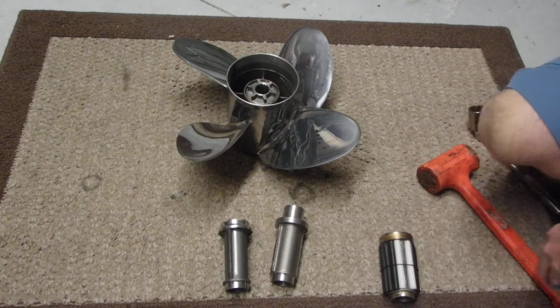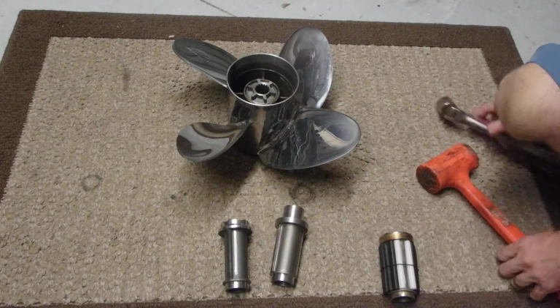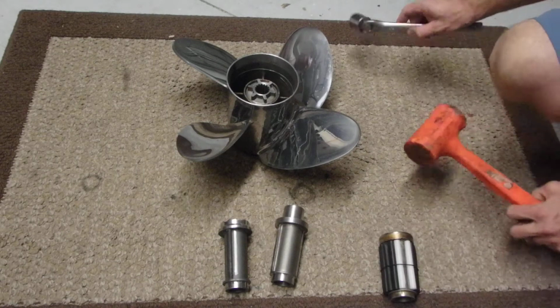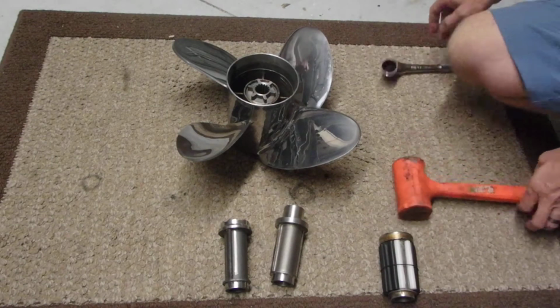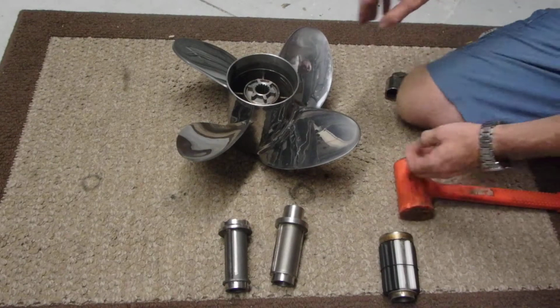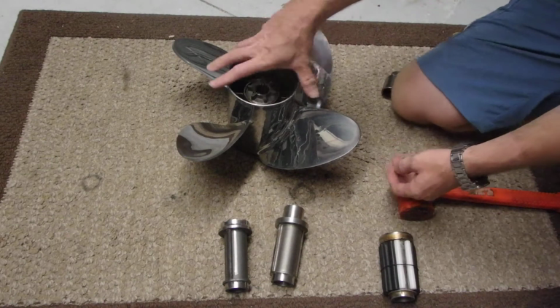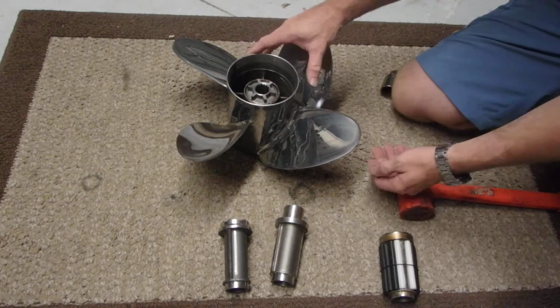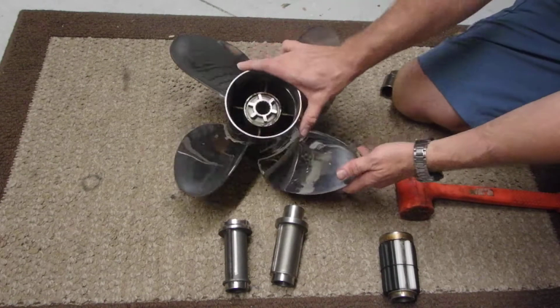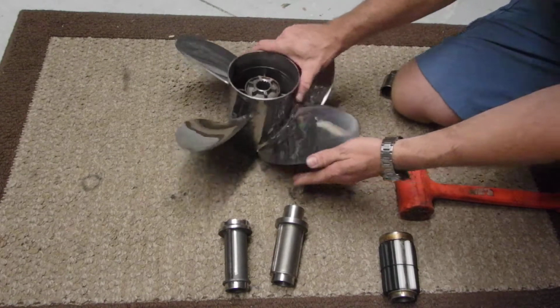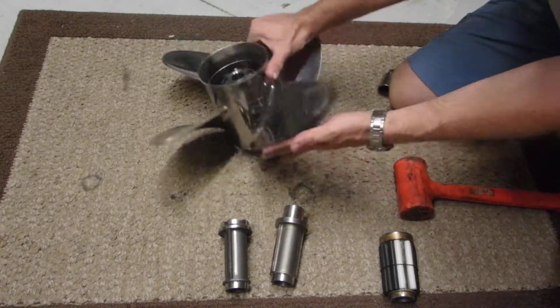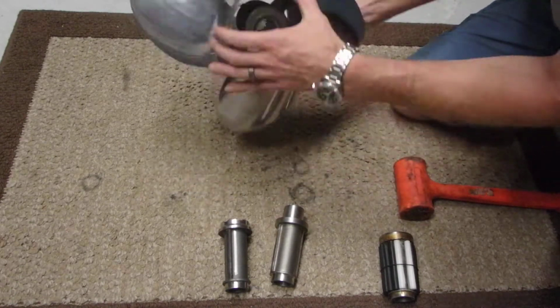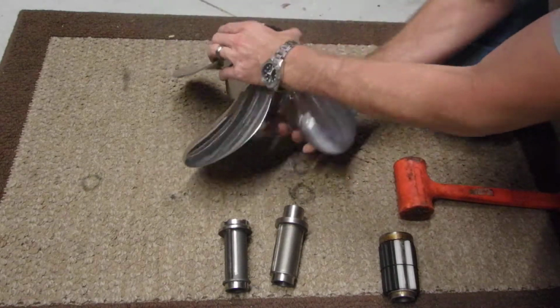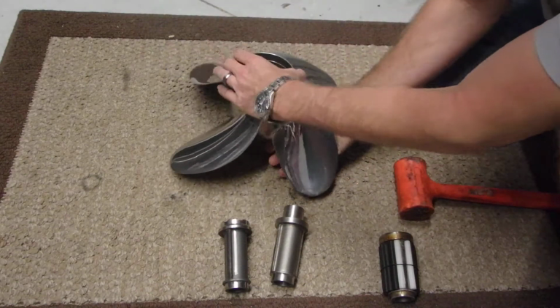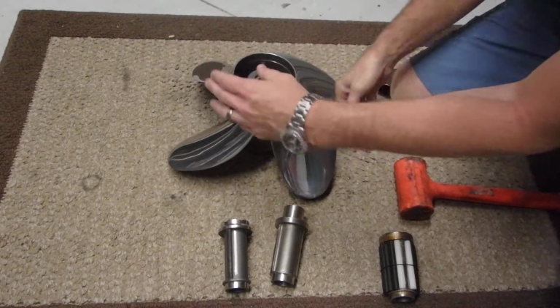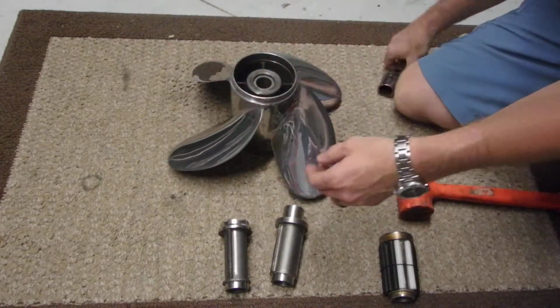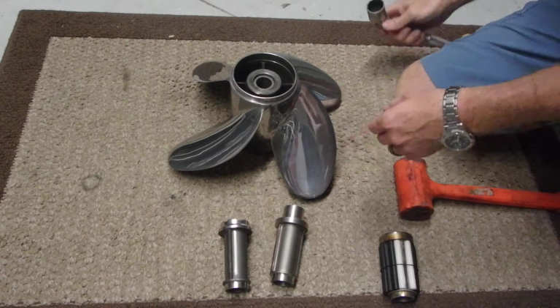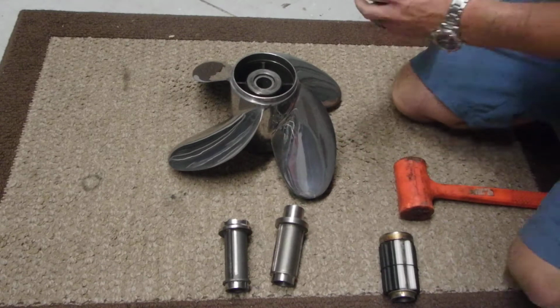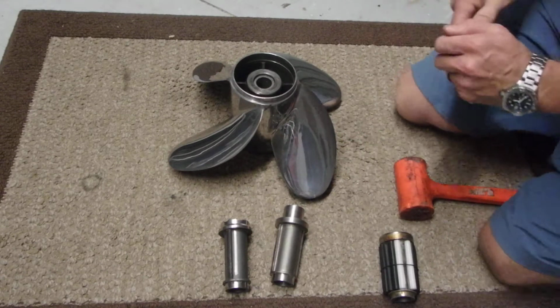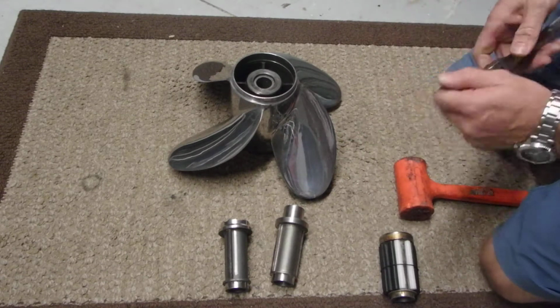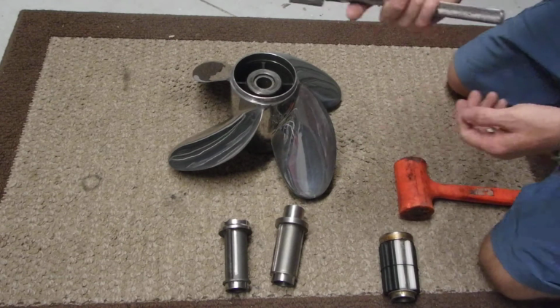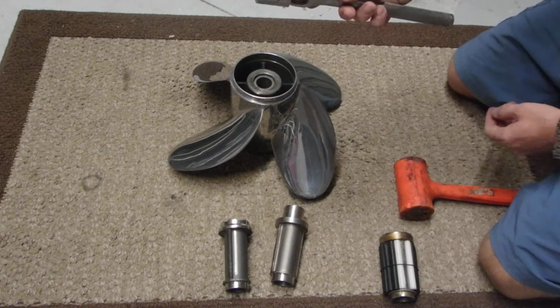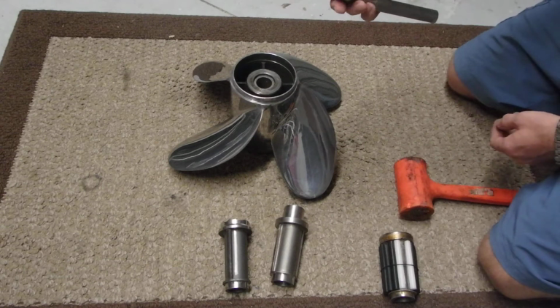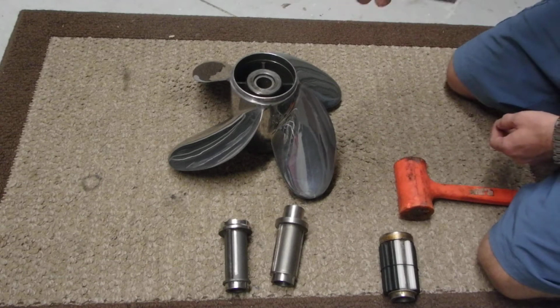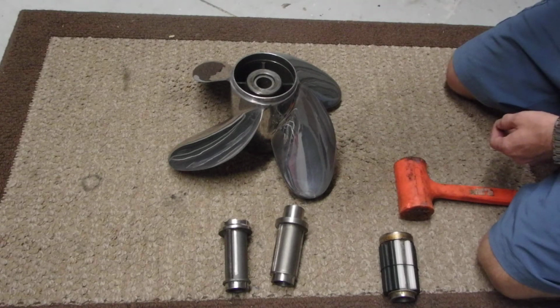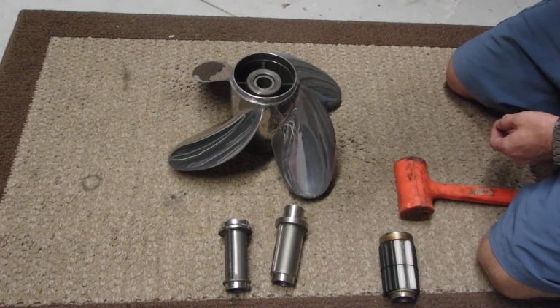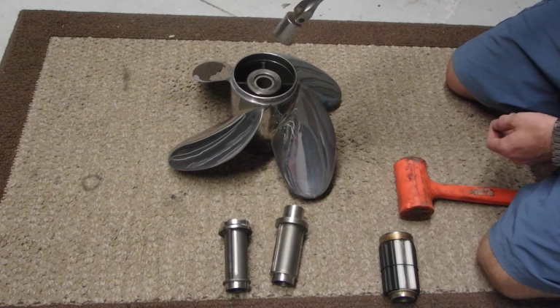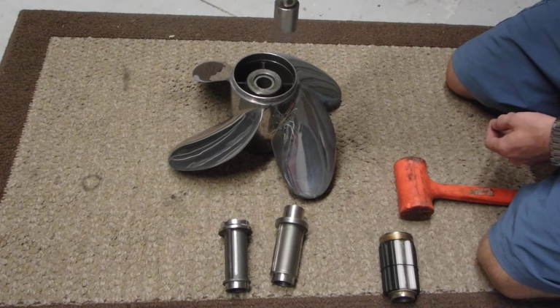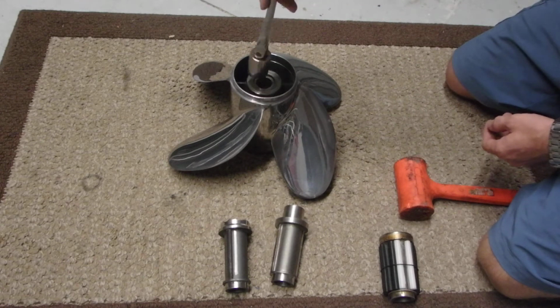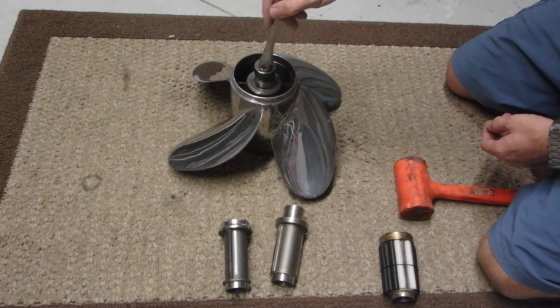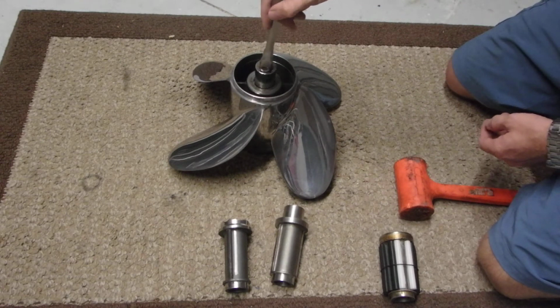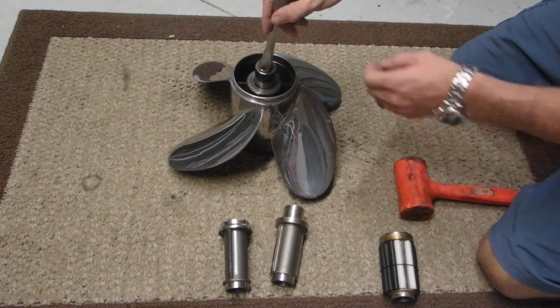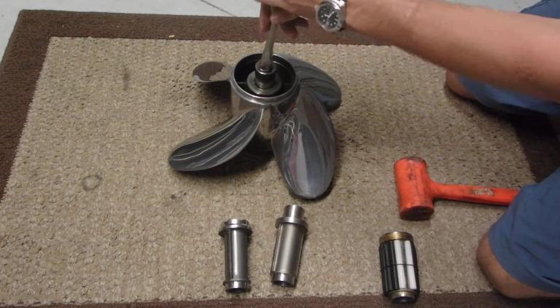Start by taking the hub out. I use the same size socket — this is a 1 1/16, the same one that fits the prop nut.